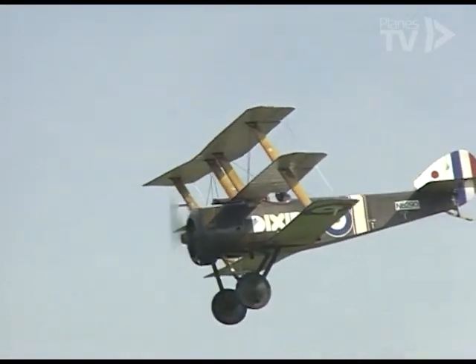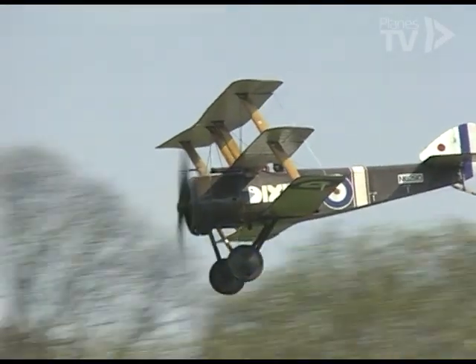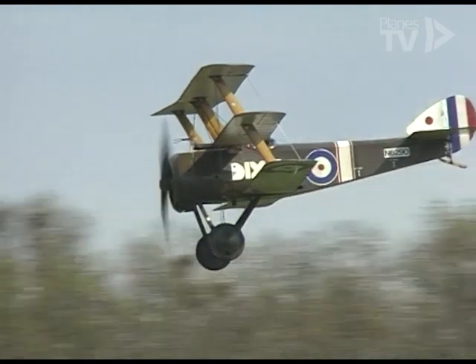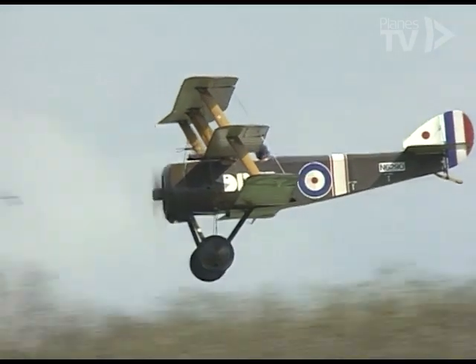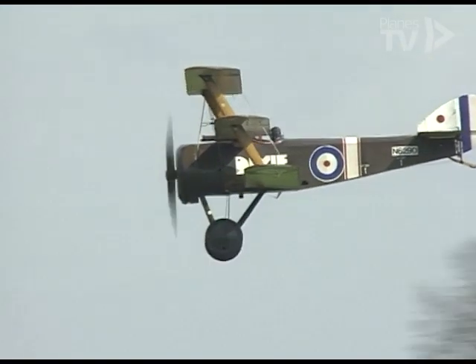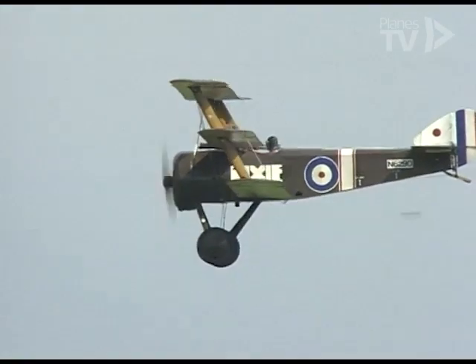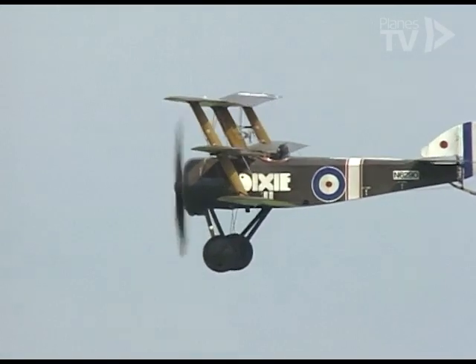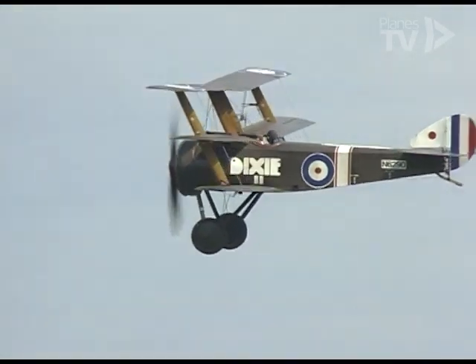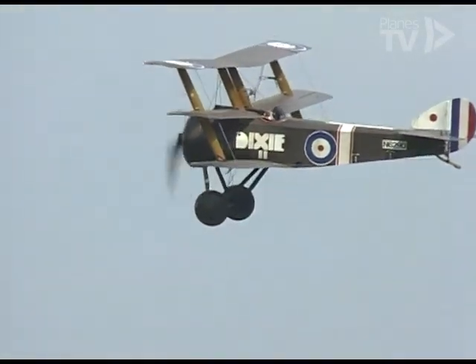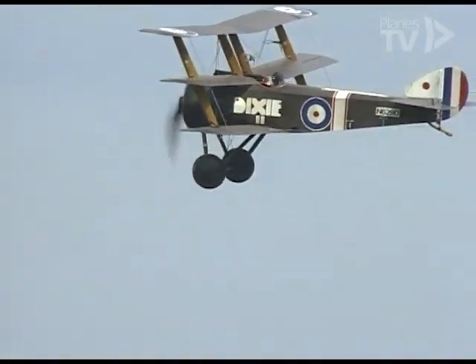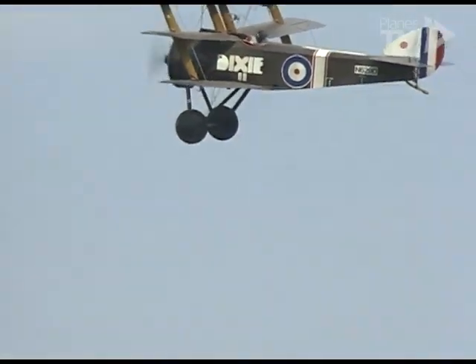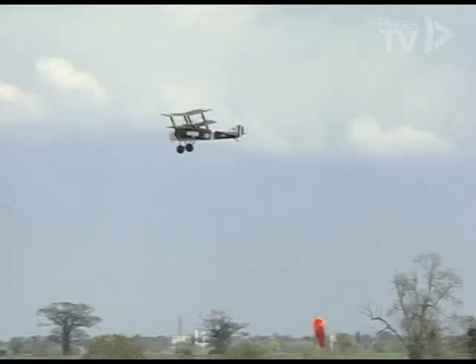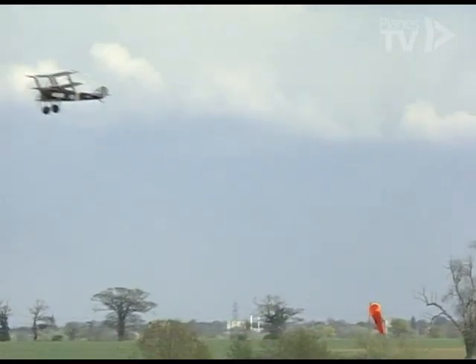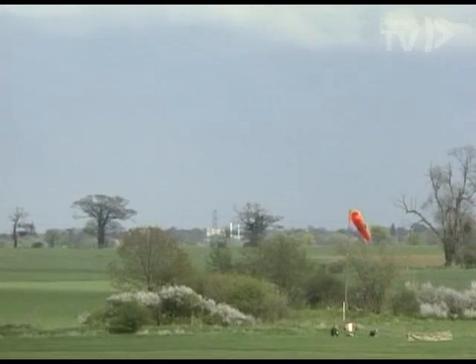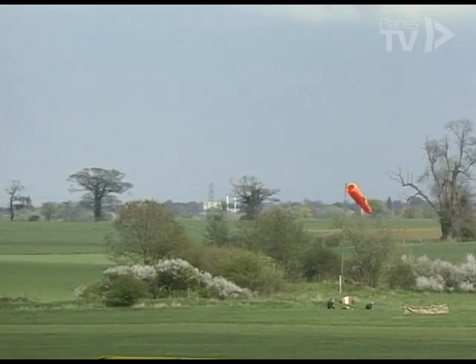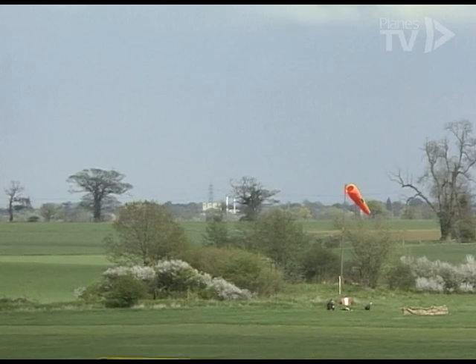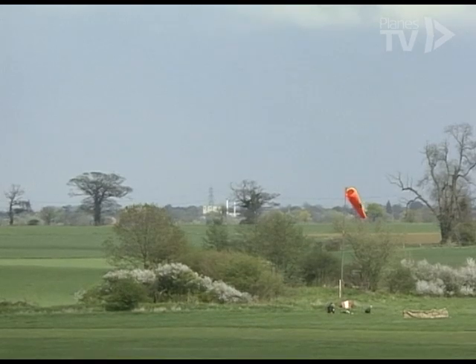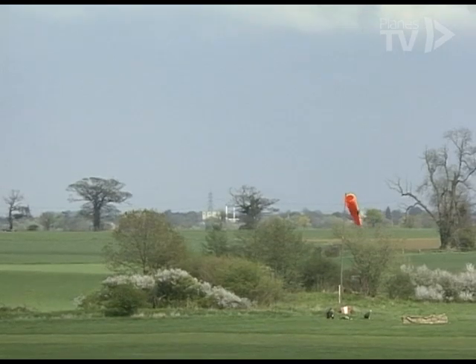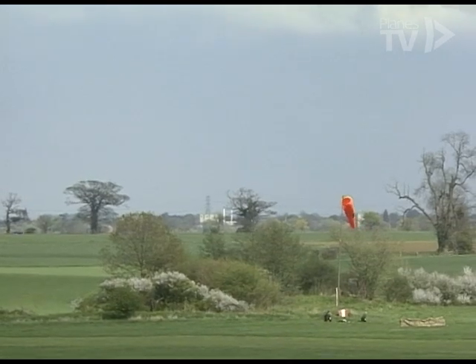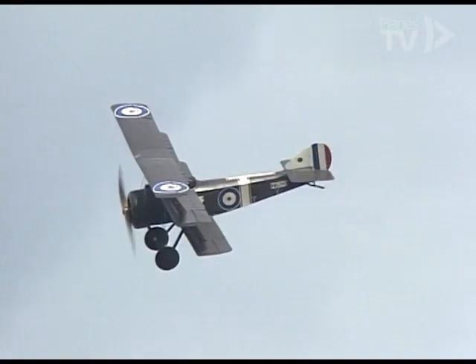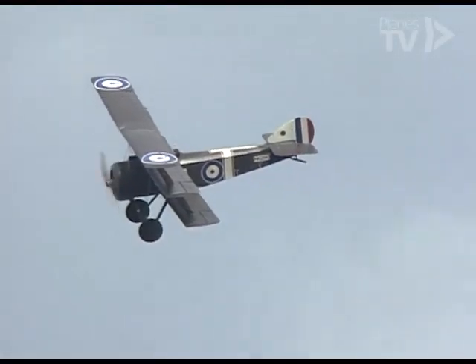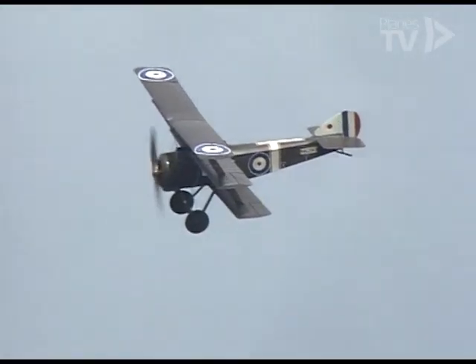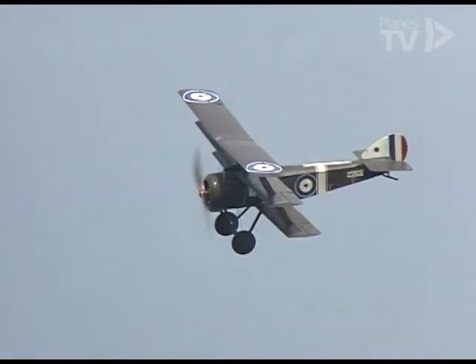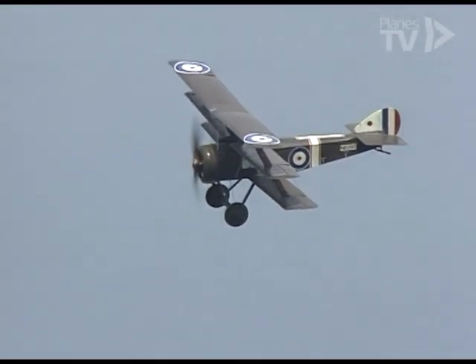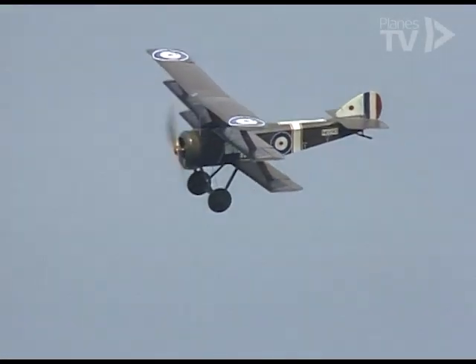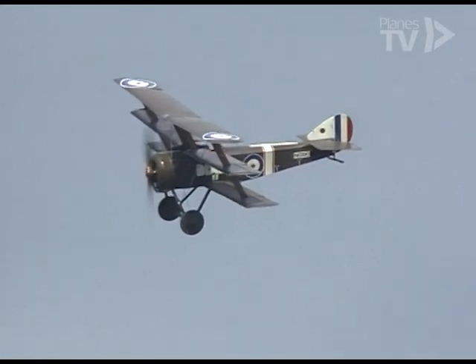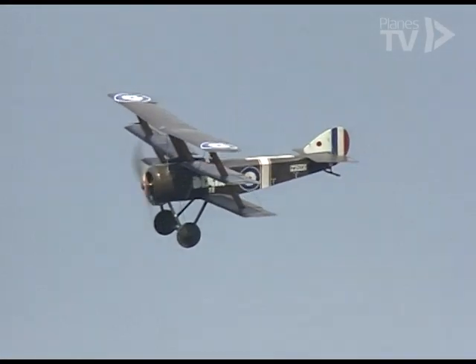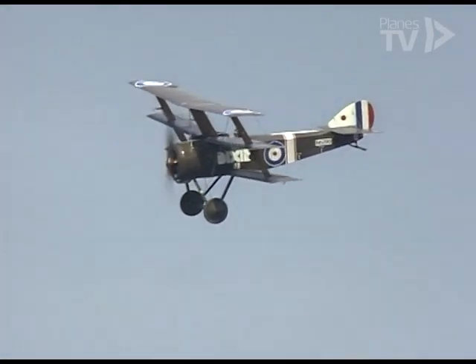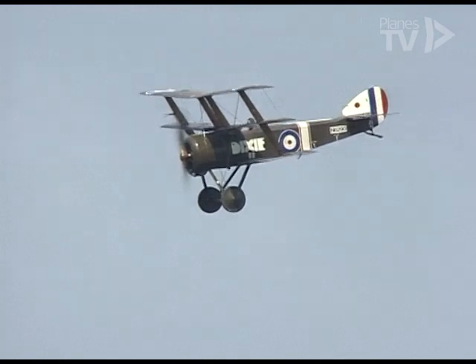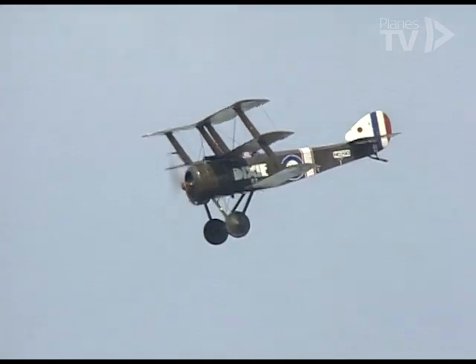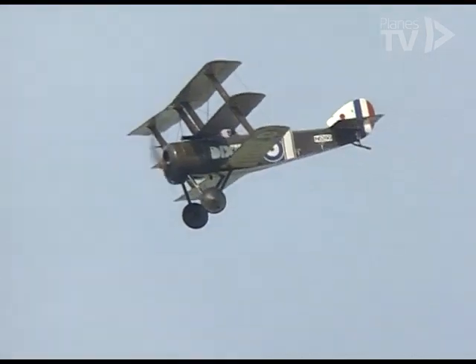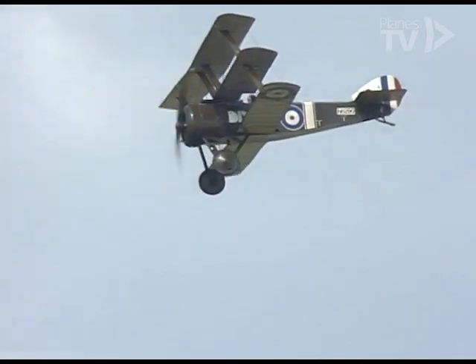The Sopwith Triplane's operational life was short — it was replaced by the Camel. But in the hands of the Royal Naval Air Service, it played a leading part in winning command of the air.